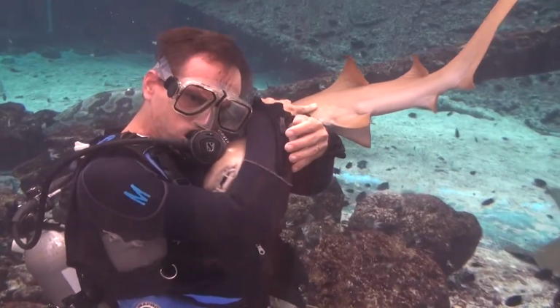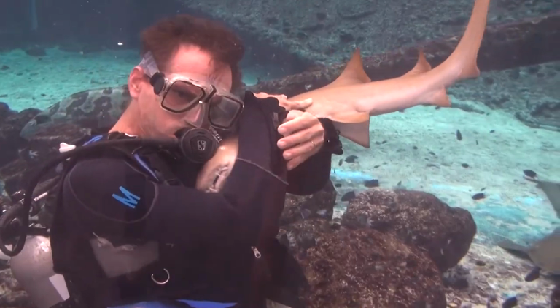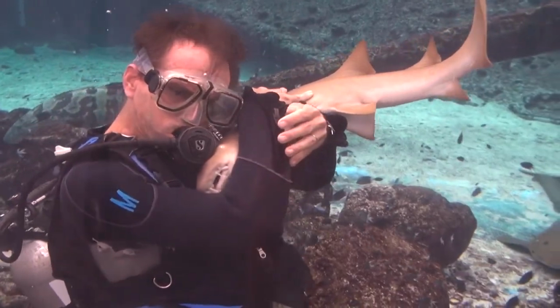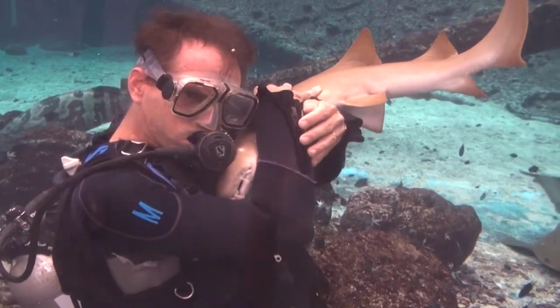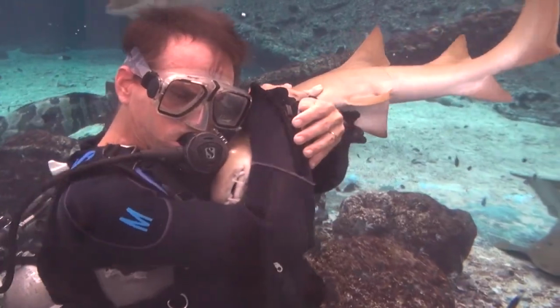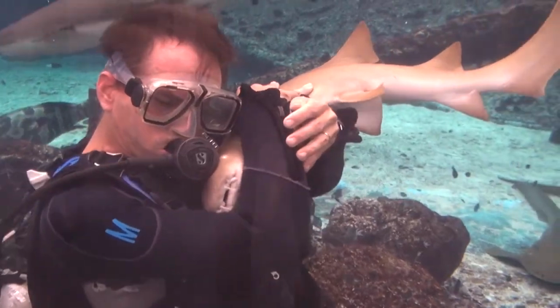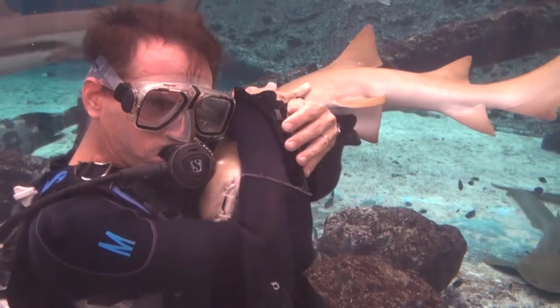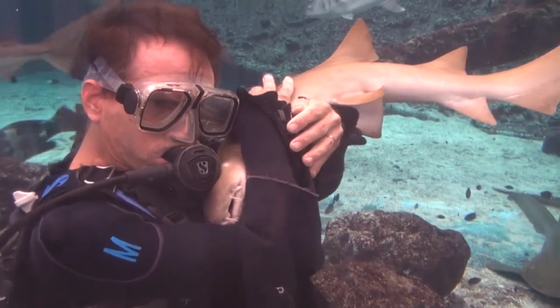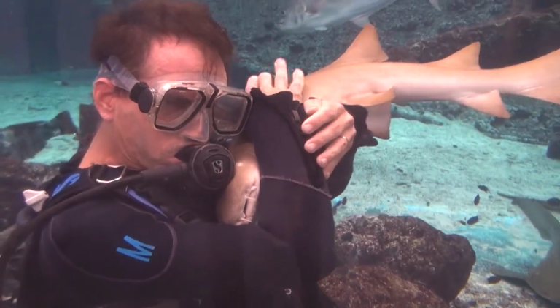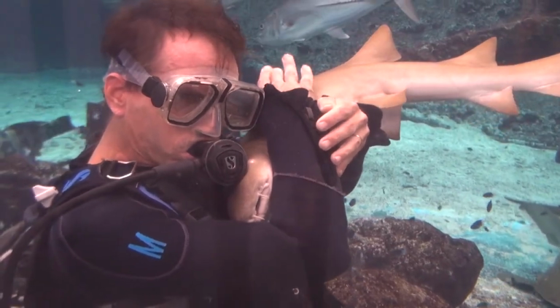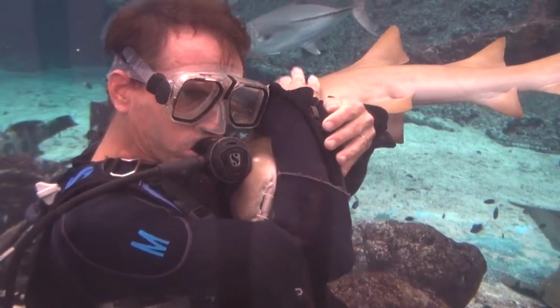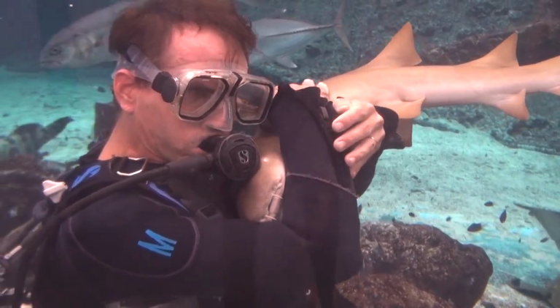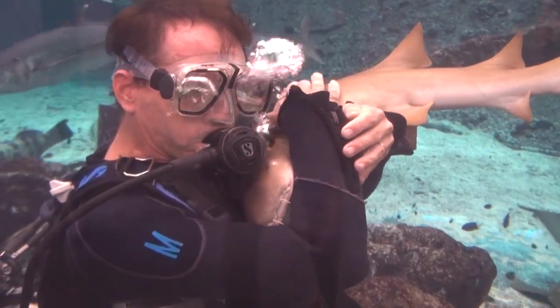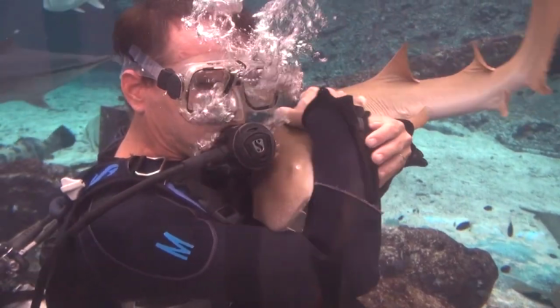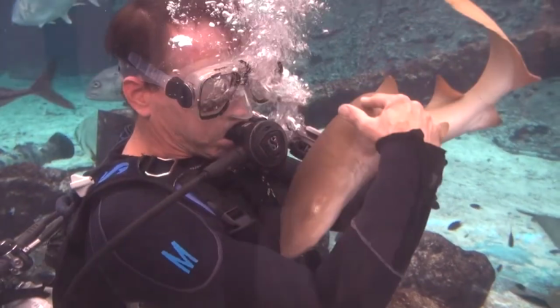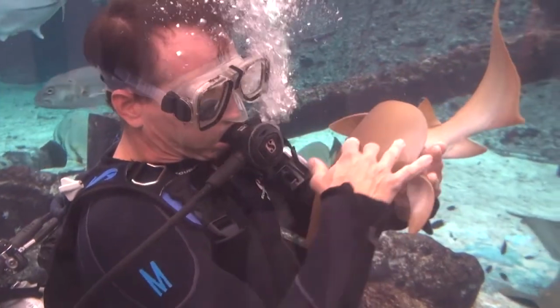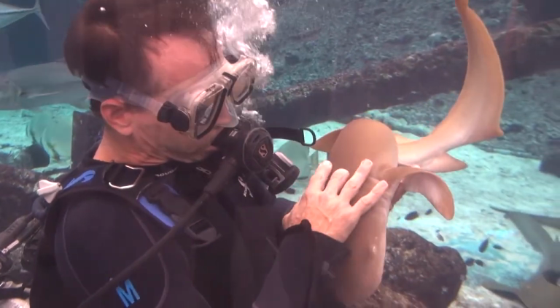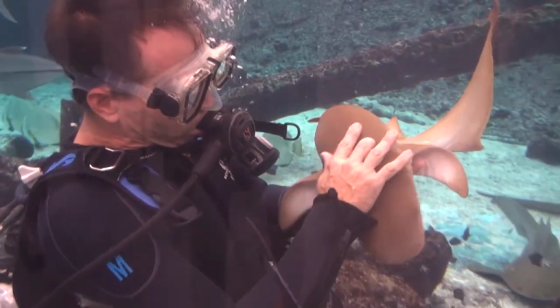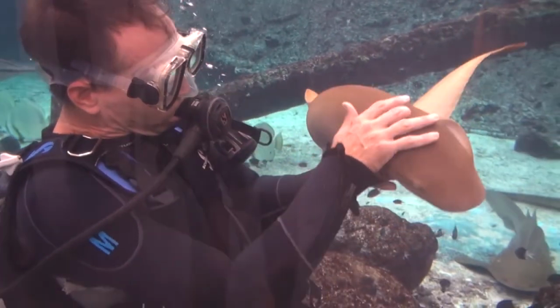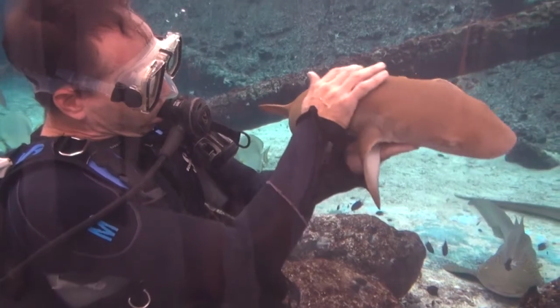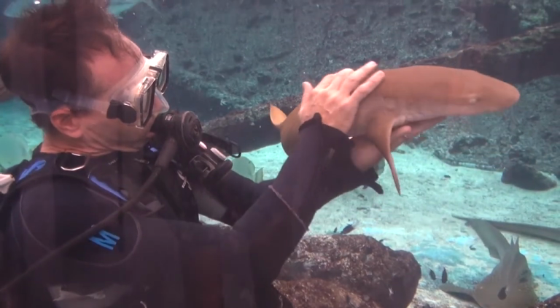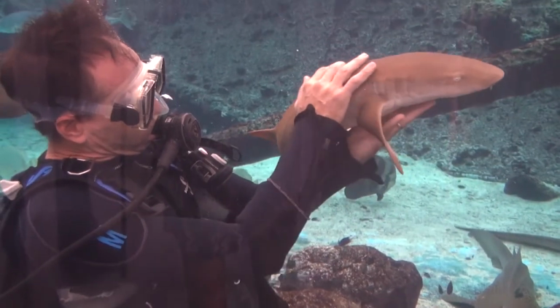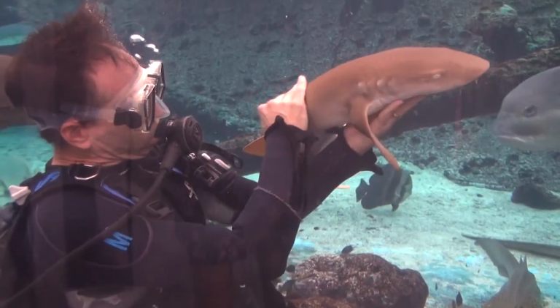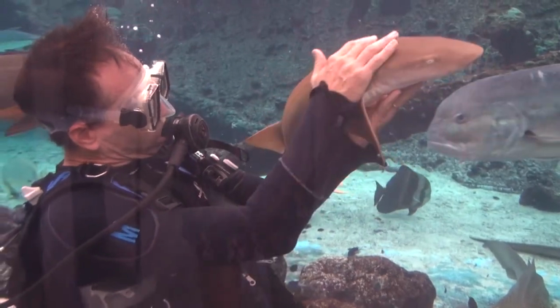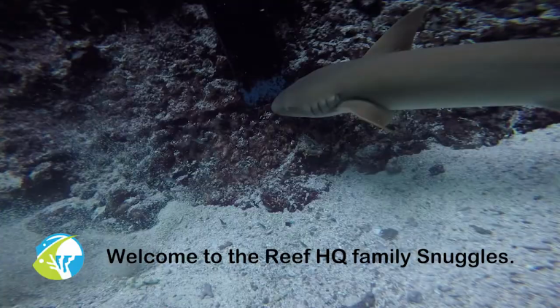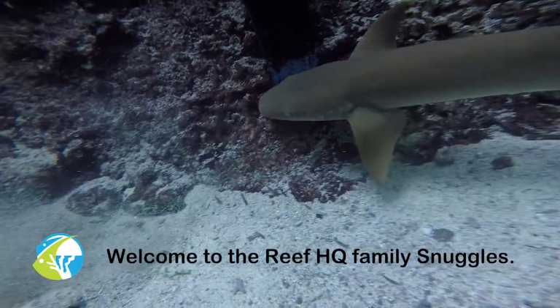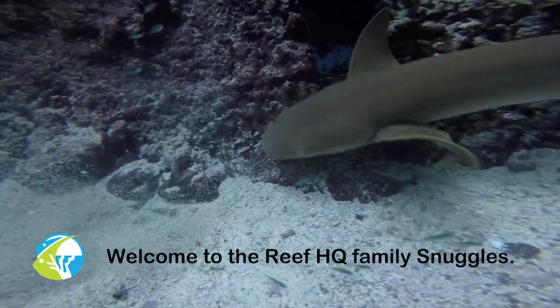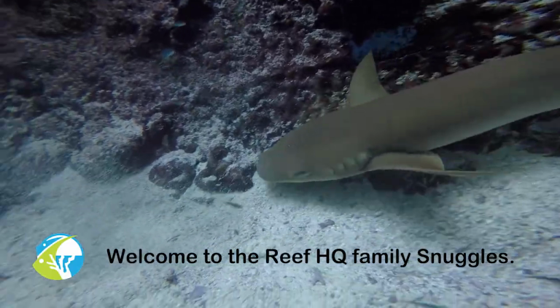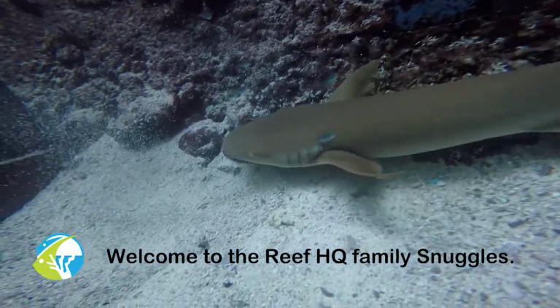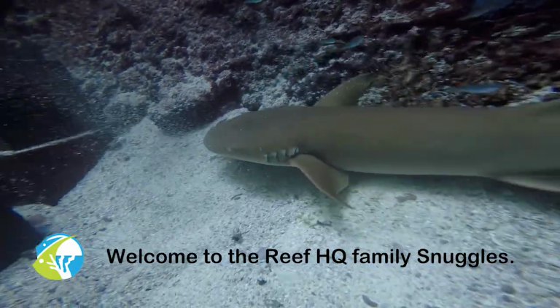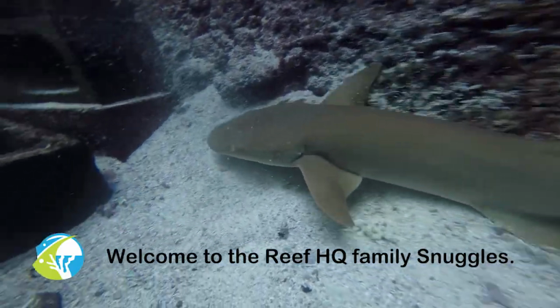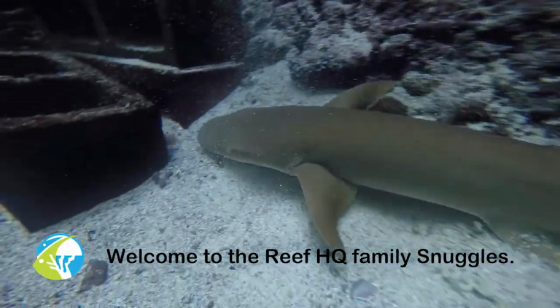I'm sure the public will love it and everyone will get to know it. And just like Huddle, it will develop a huge personality and be embraced by the local community.